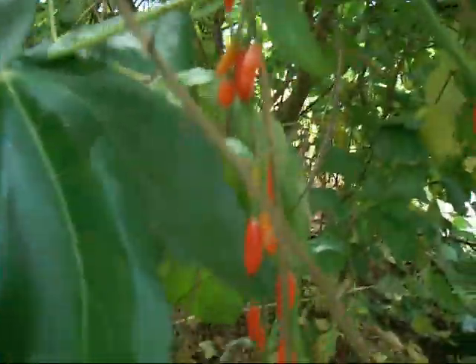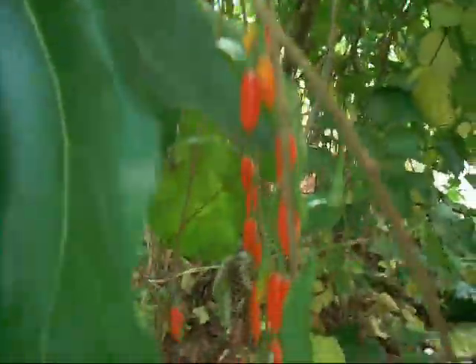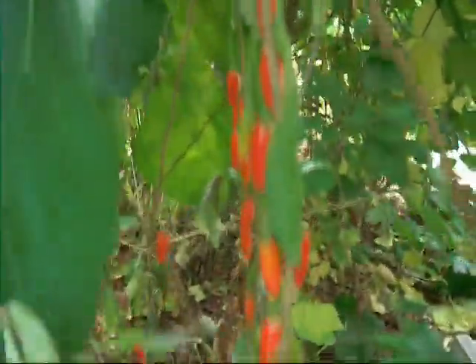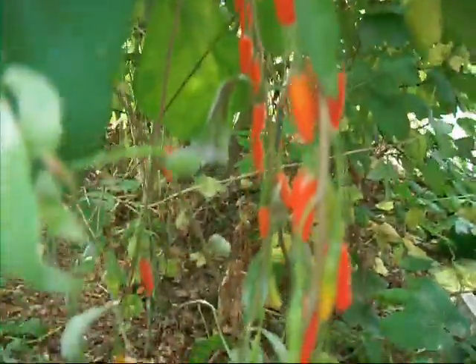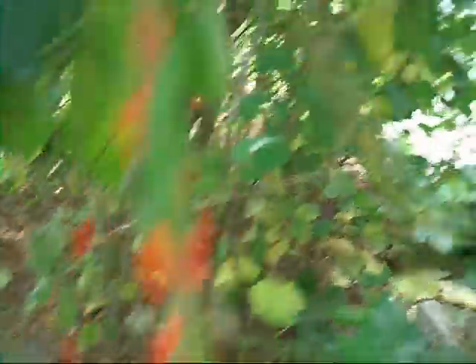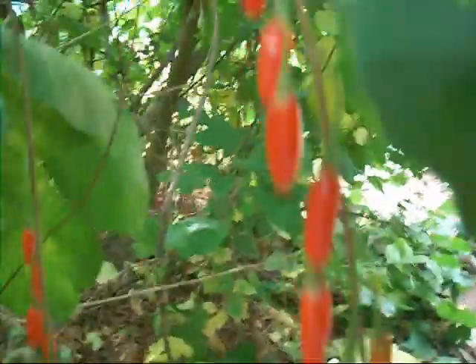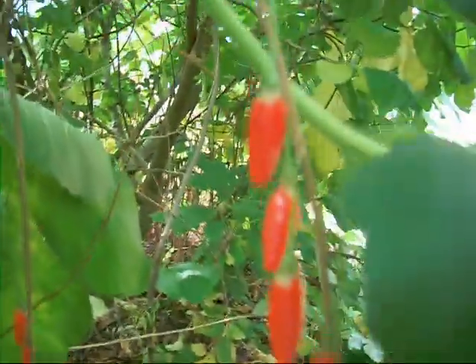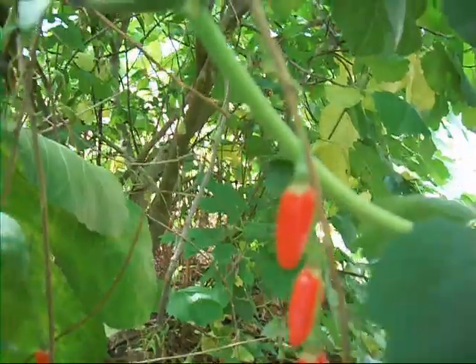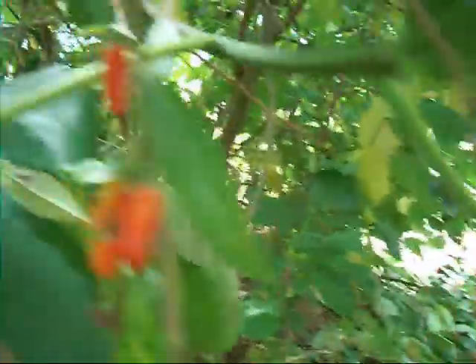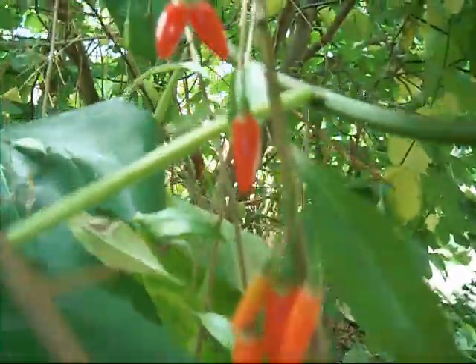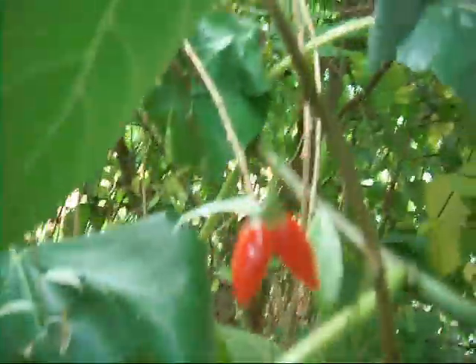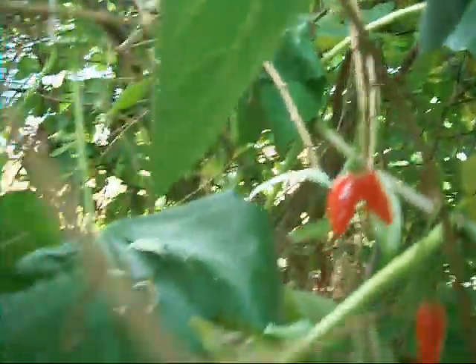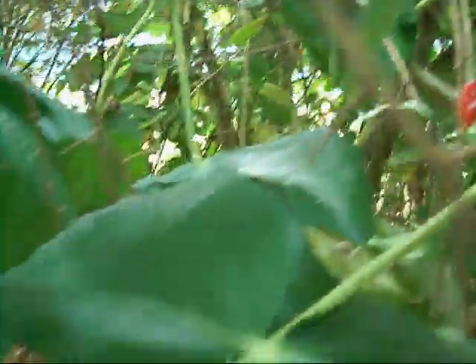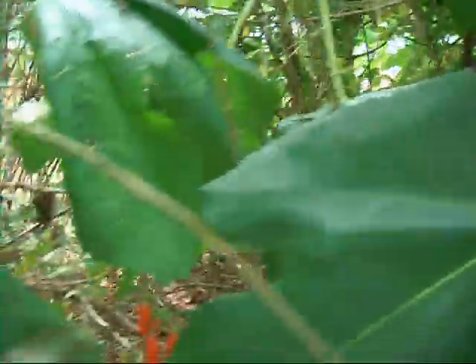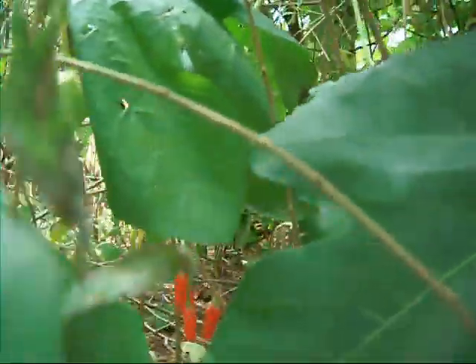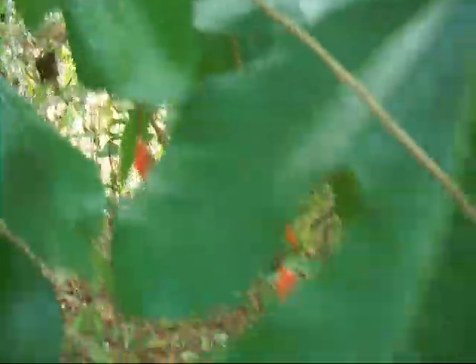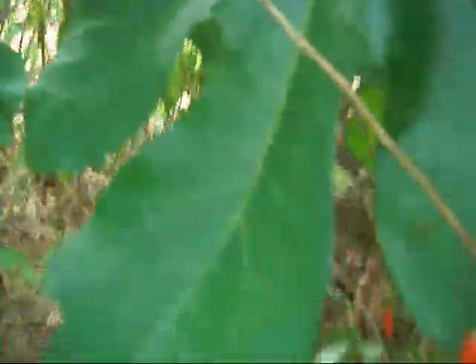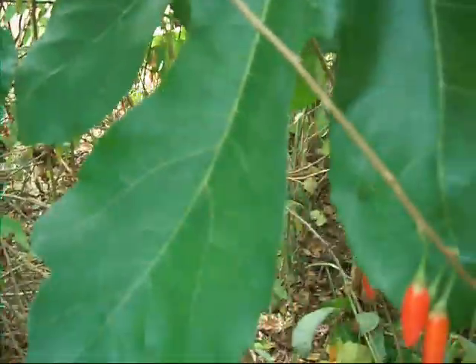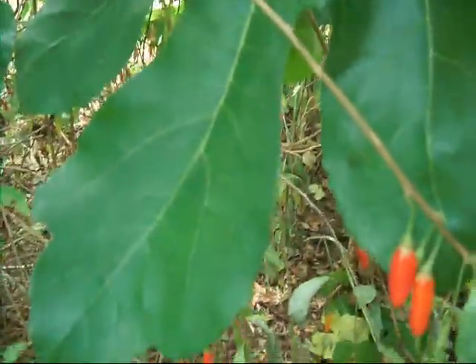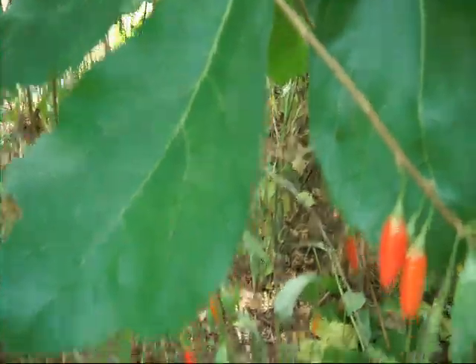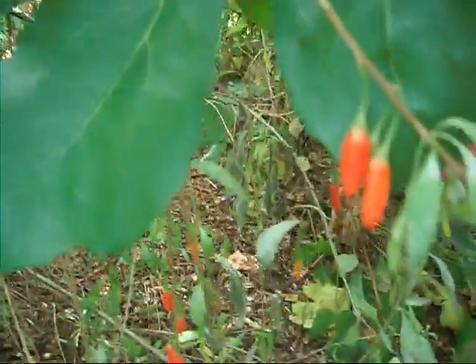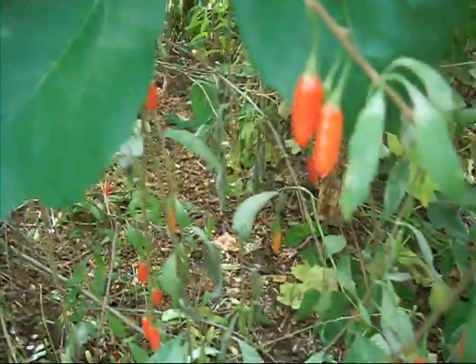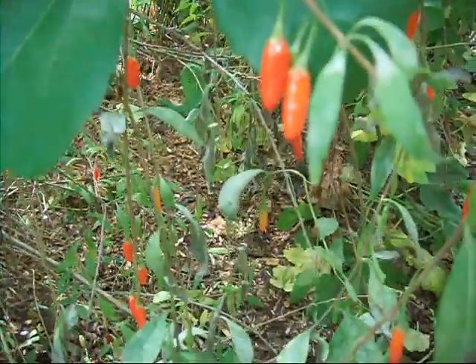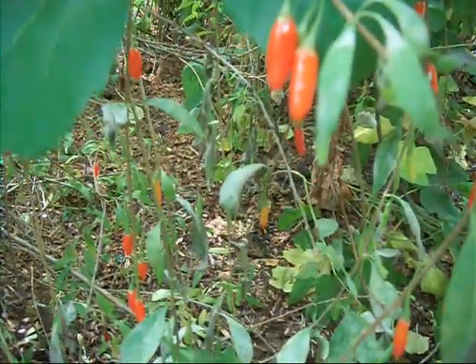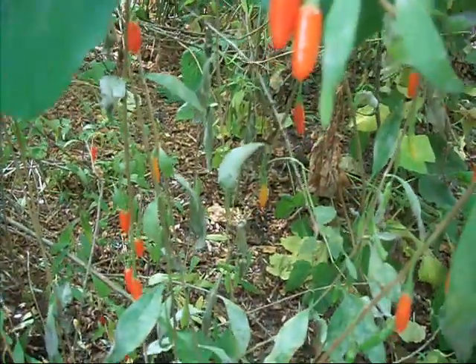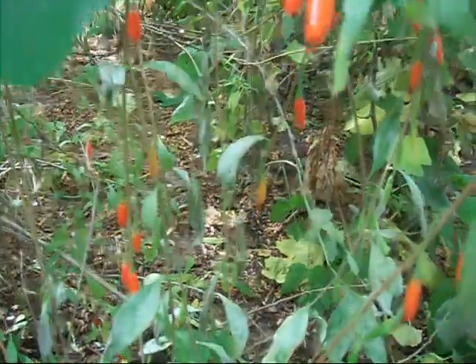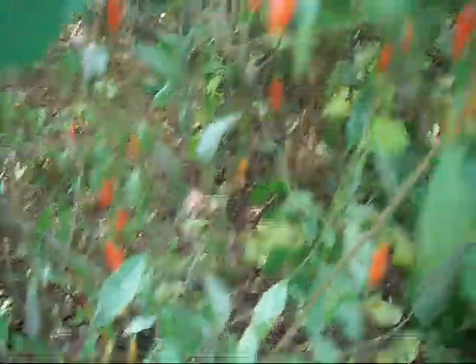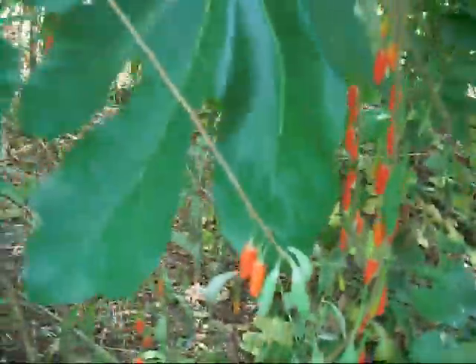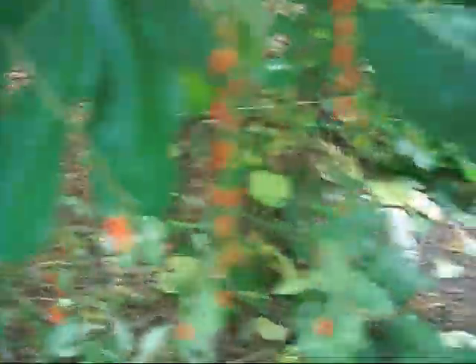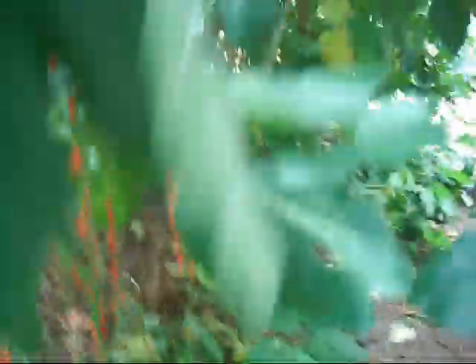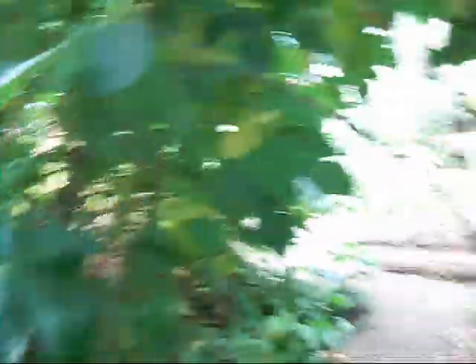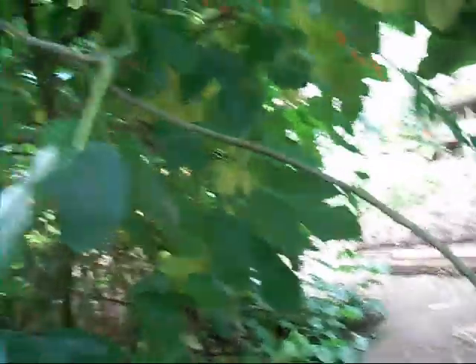That's a Don Juan rose there. These are gojis — there's a lot of gojis here. They're superfoods, you can live on them. Delicious. Lots of them around.